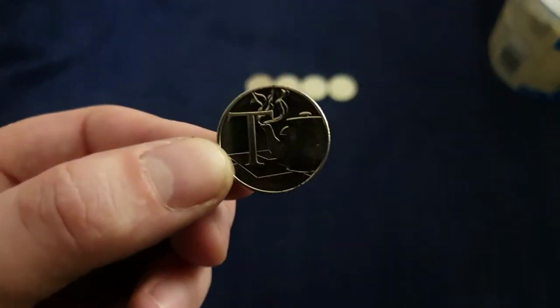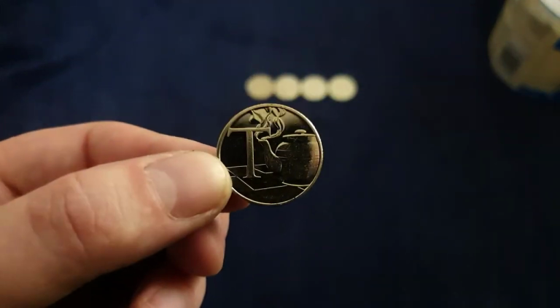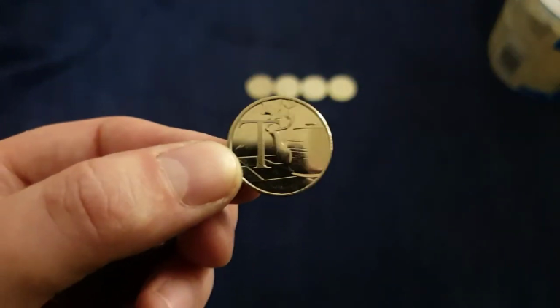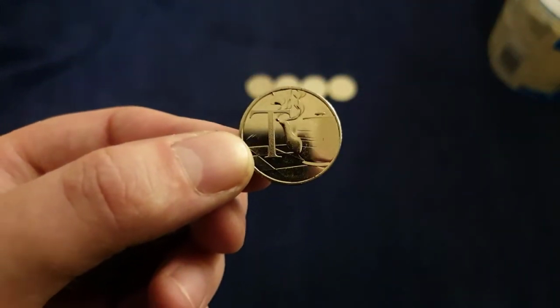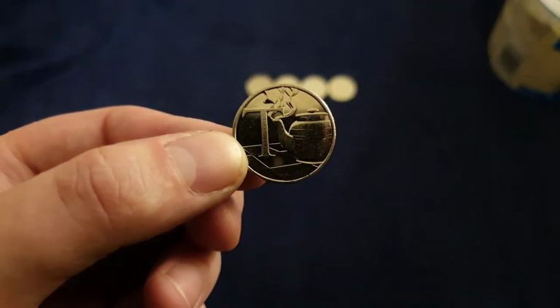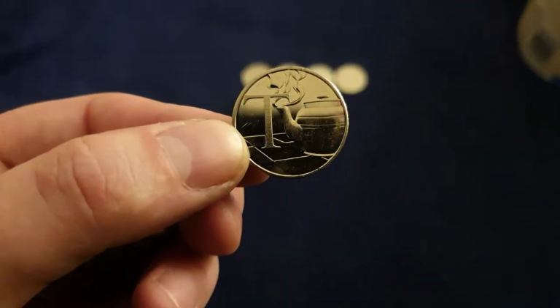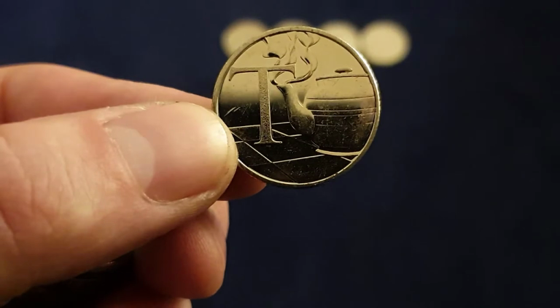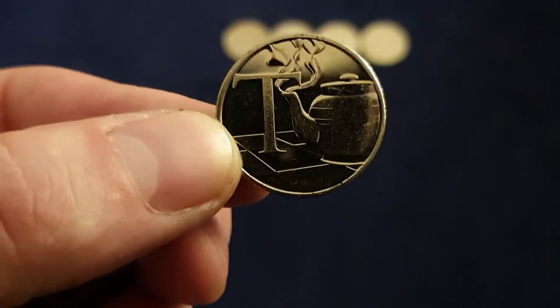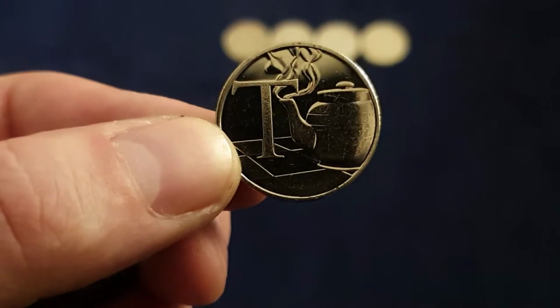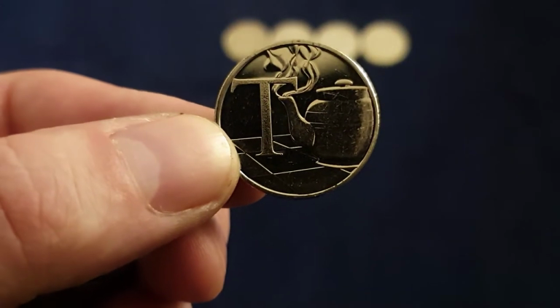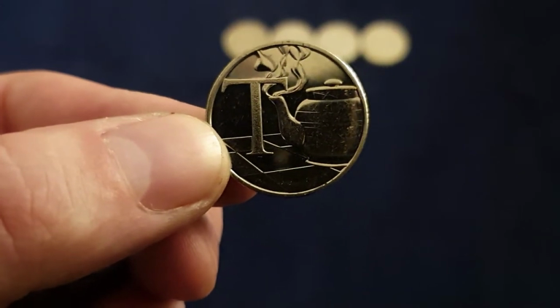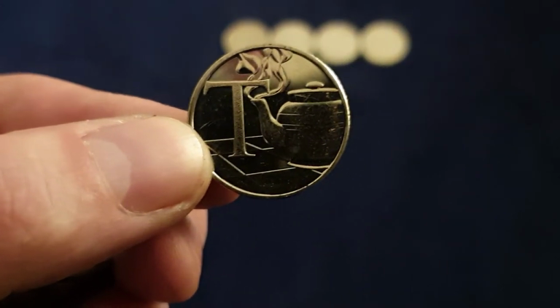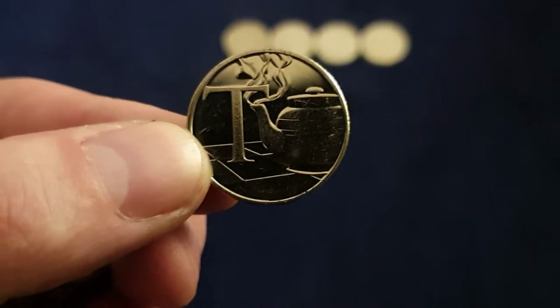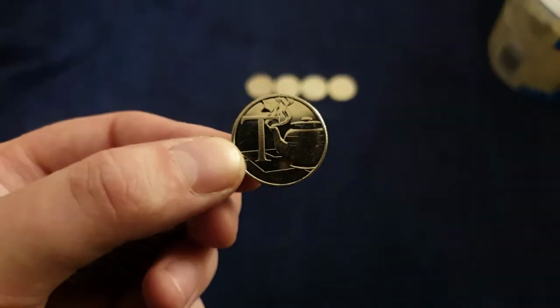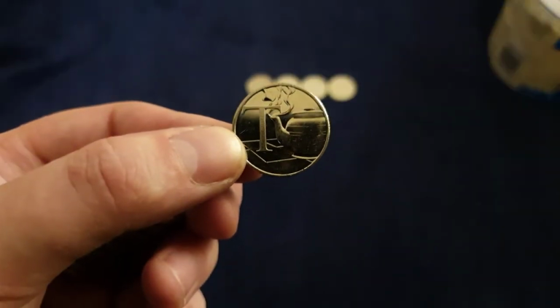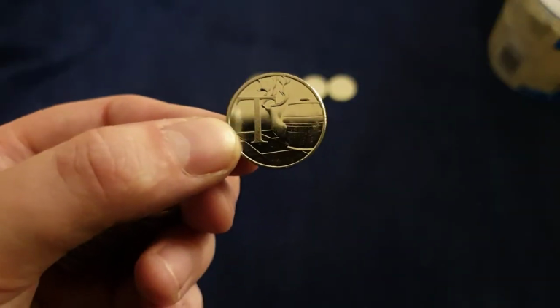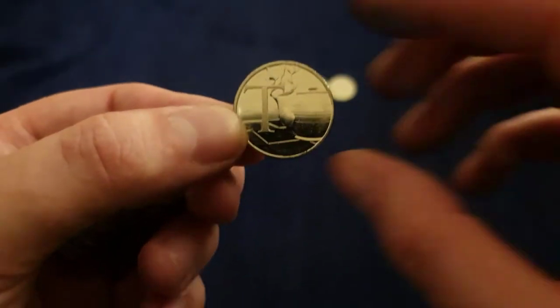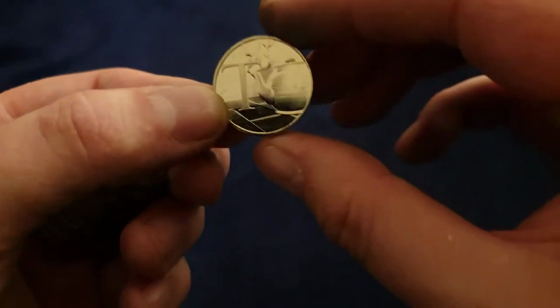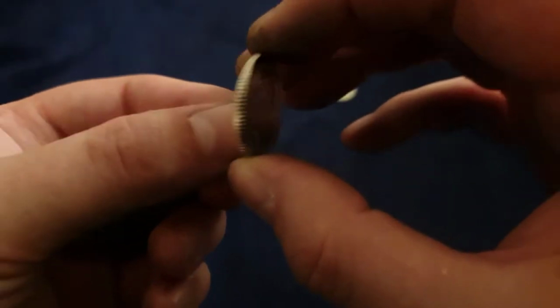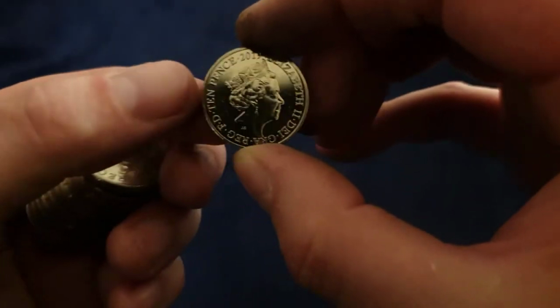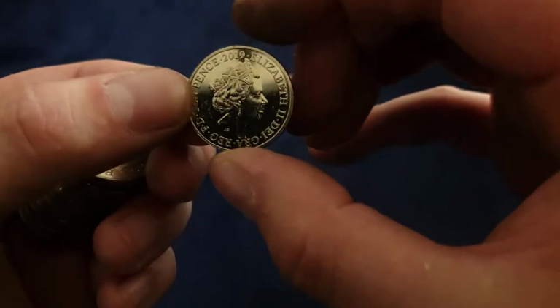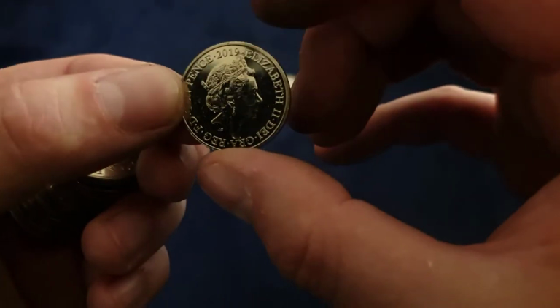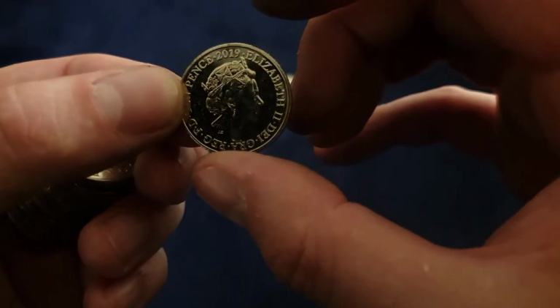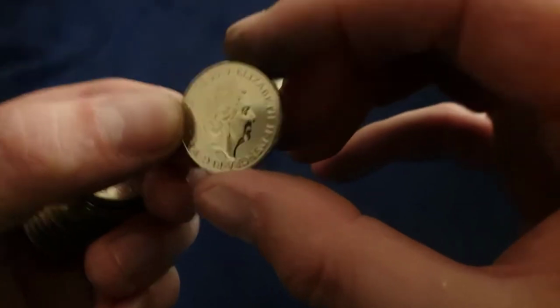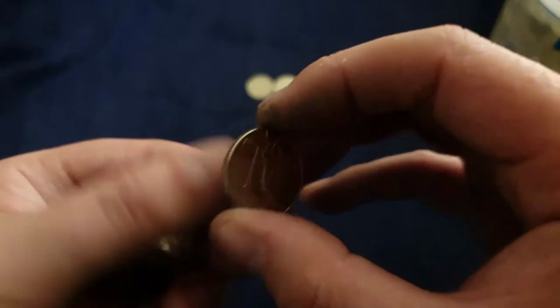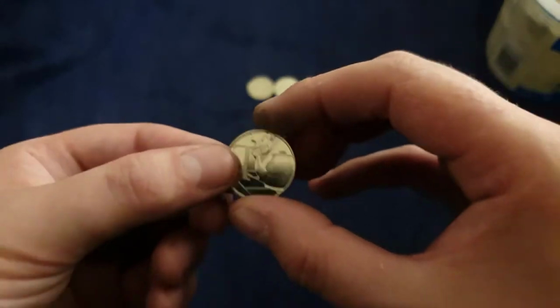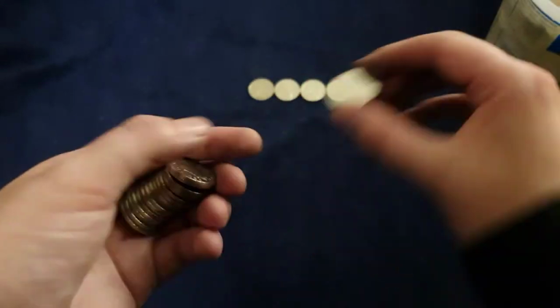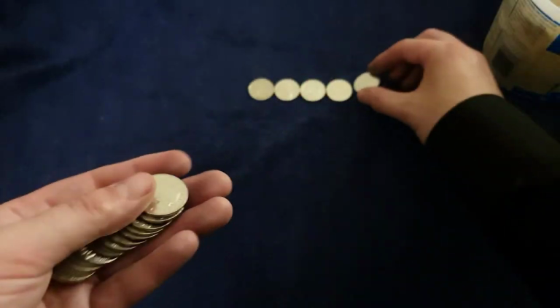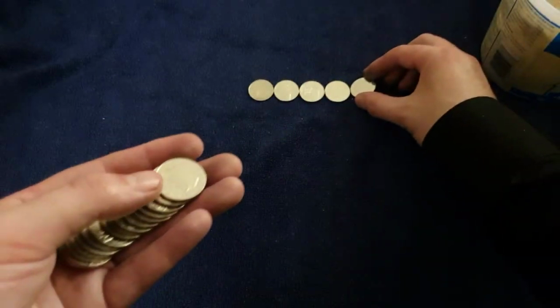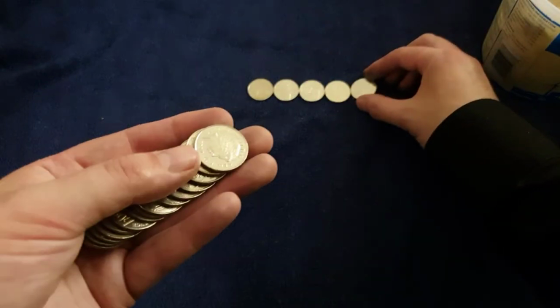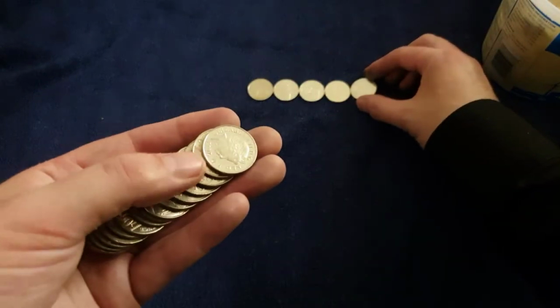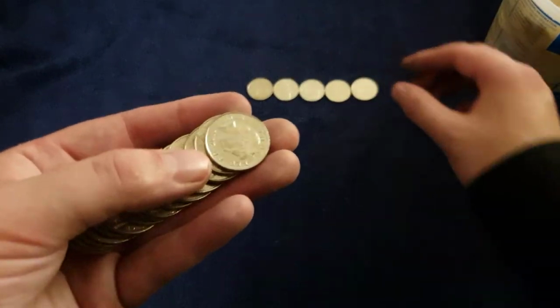Tea for Teapot — could do with a cuppa right now actually. And 2019. There we go.